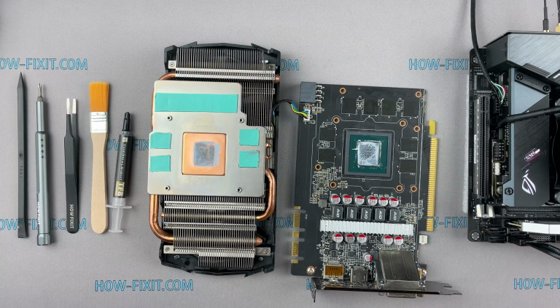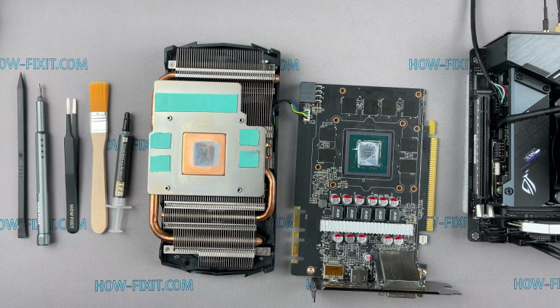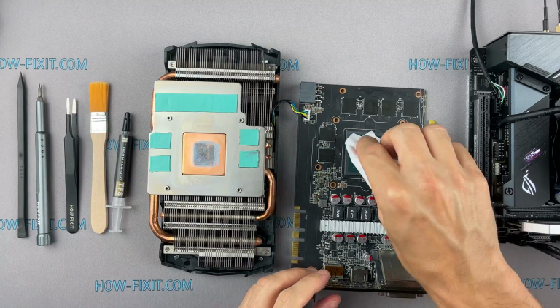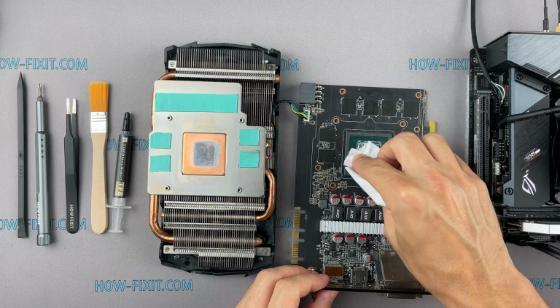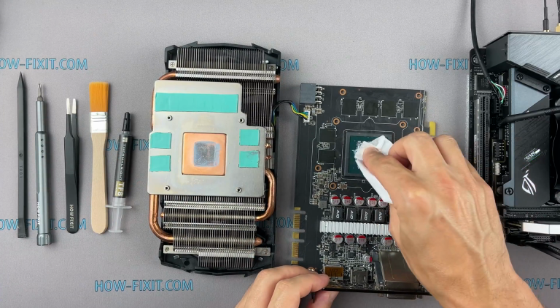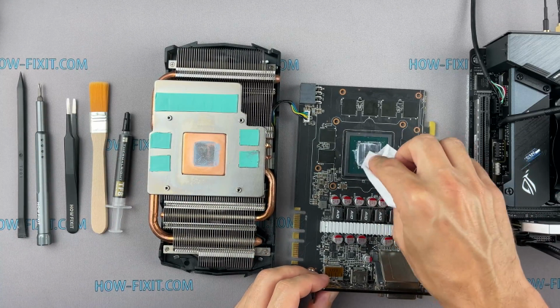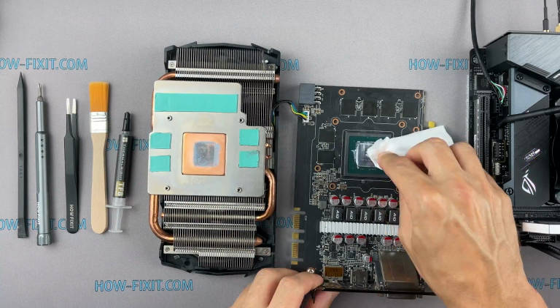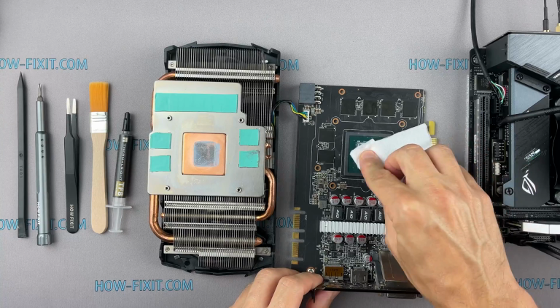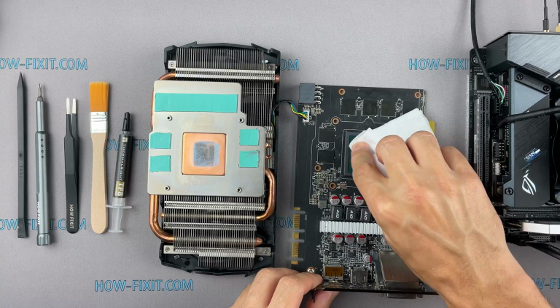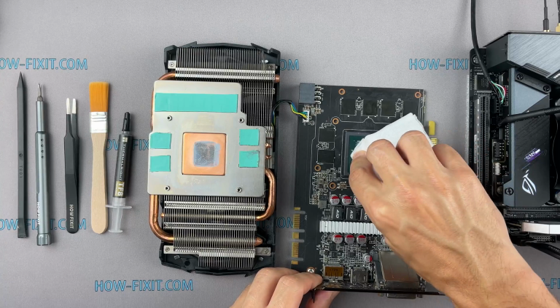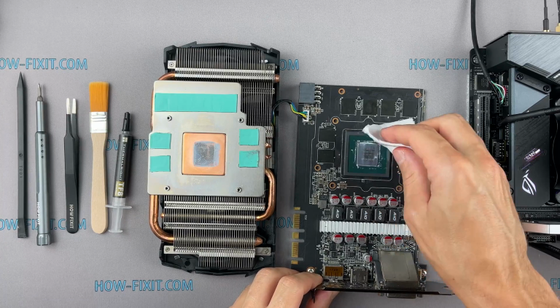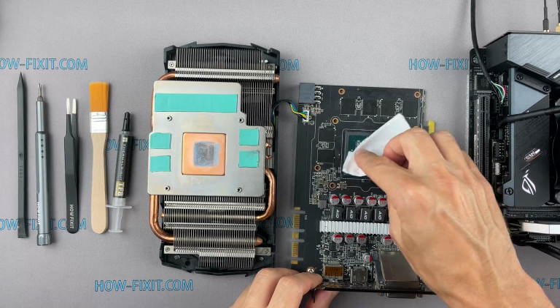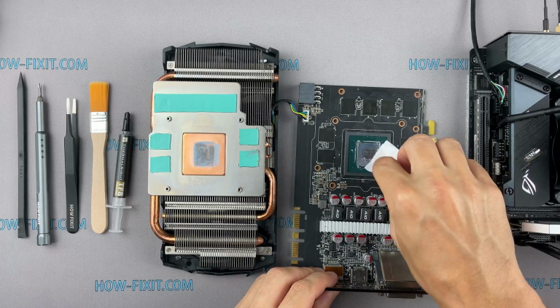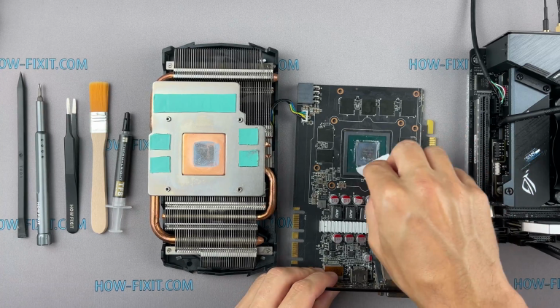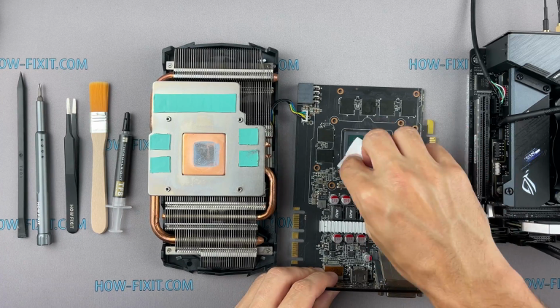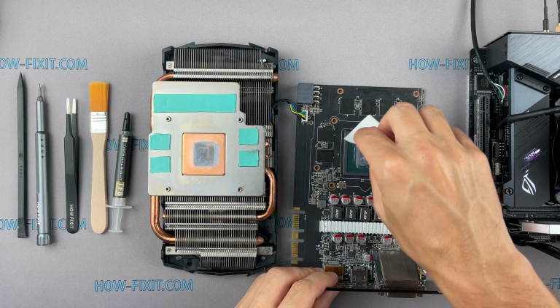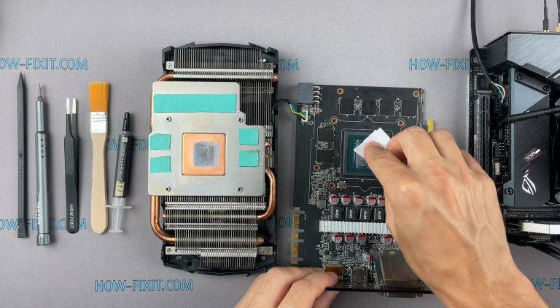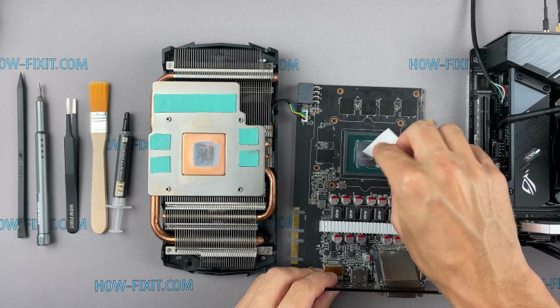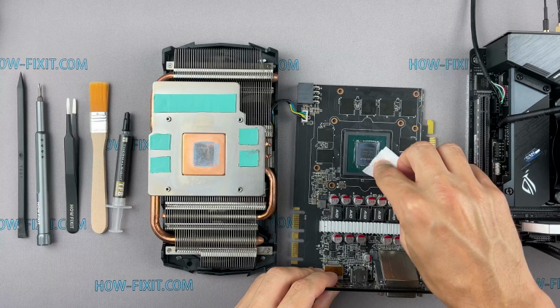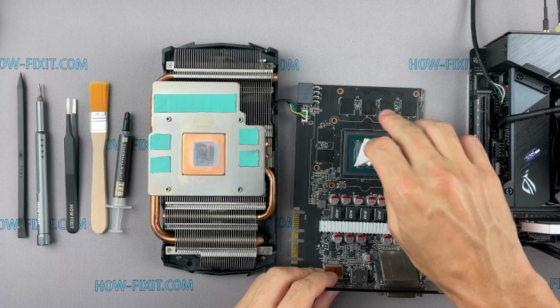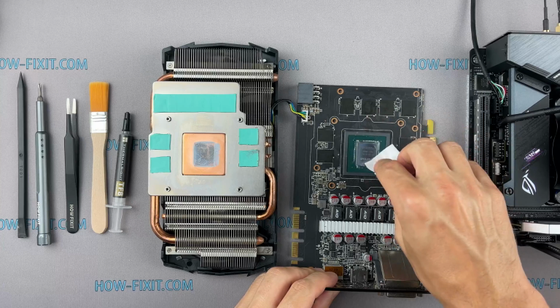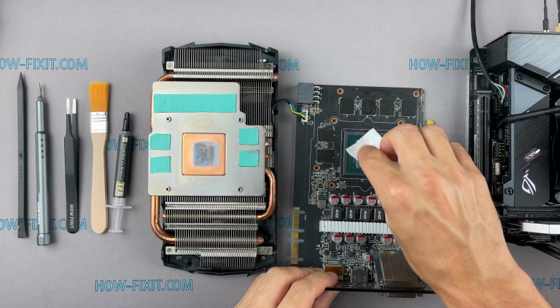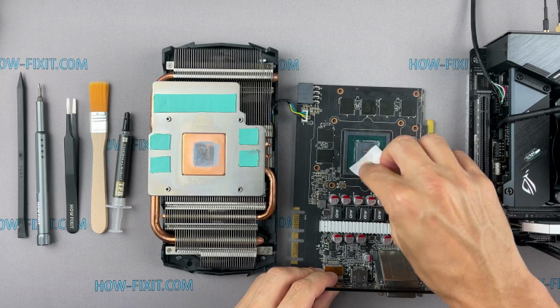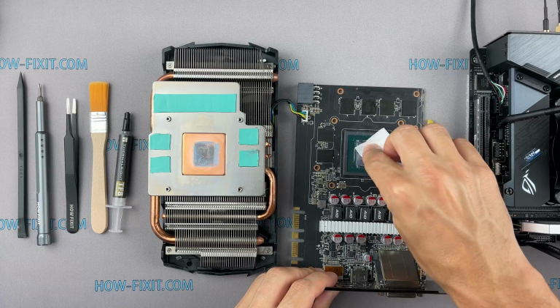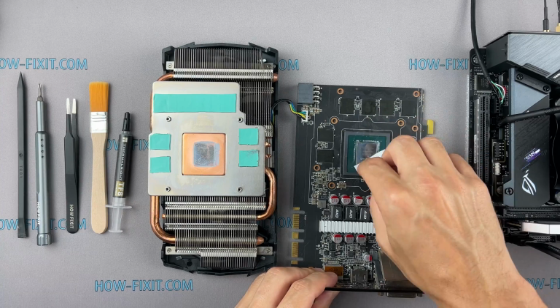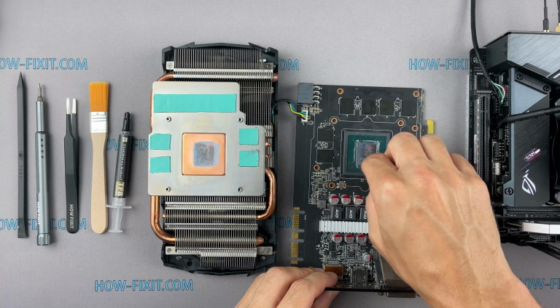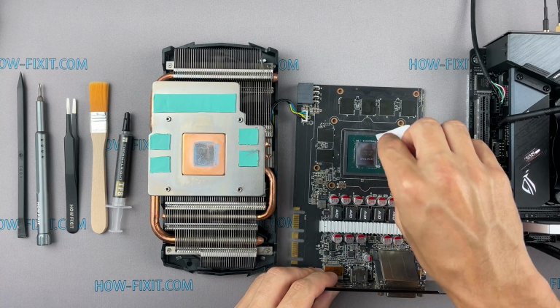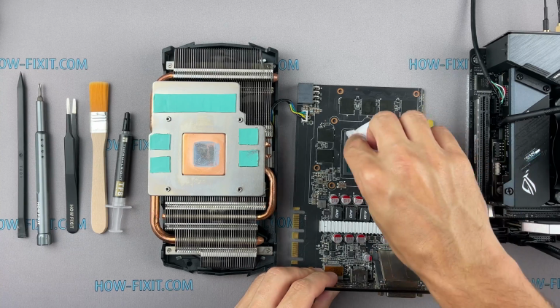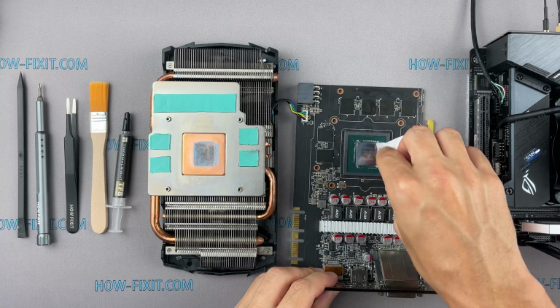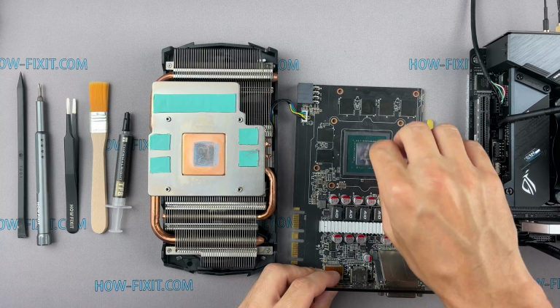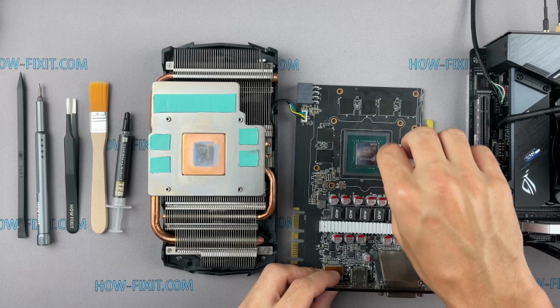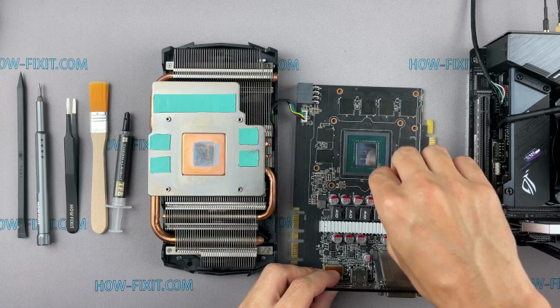Now remove the old thermal paste. If the thermal paste is very dry and doesn't come off well, you can use isopropyl alcohol. Isopropyl alcohol is completely safe for the graphics card, so you can safely use it.